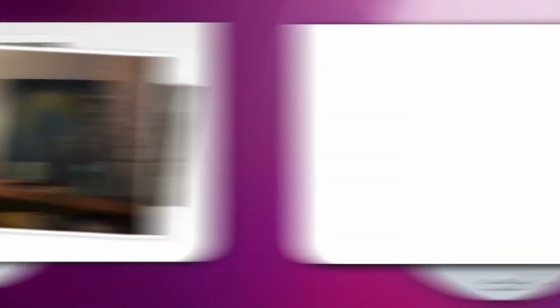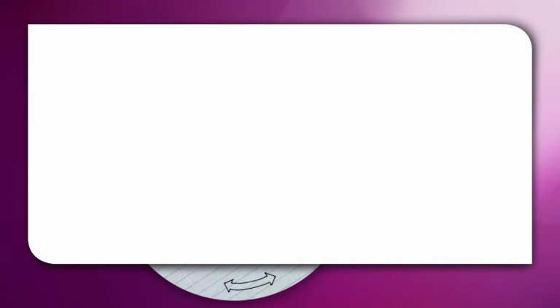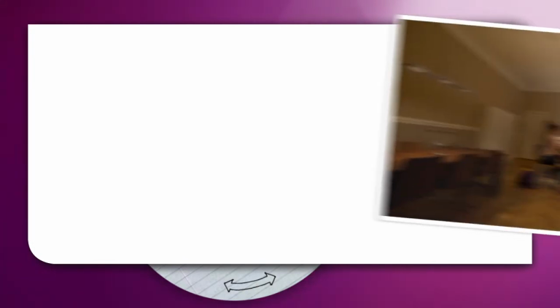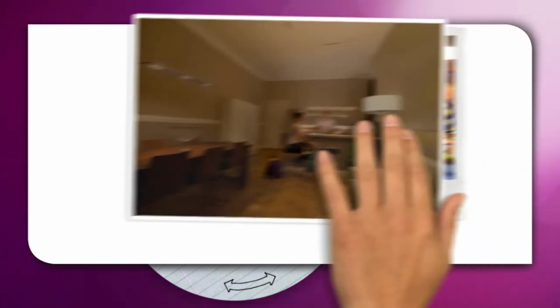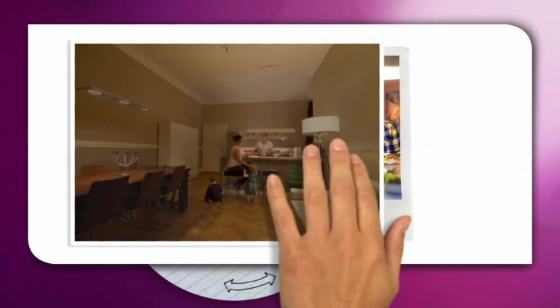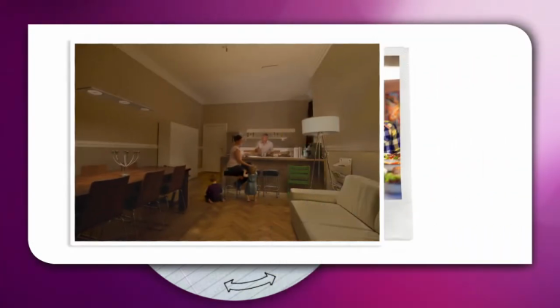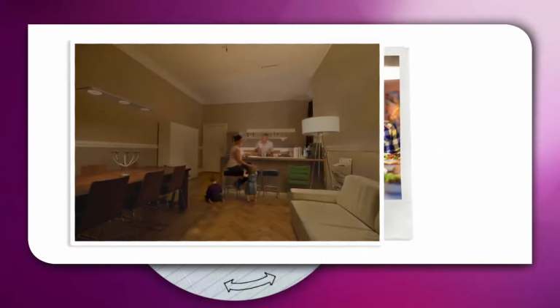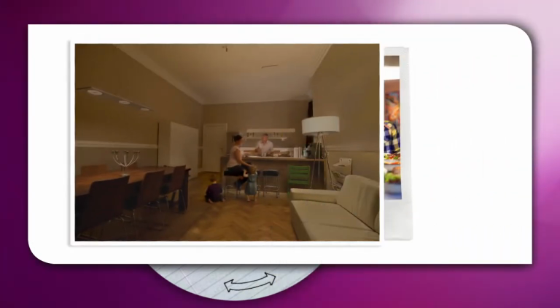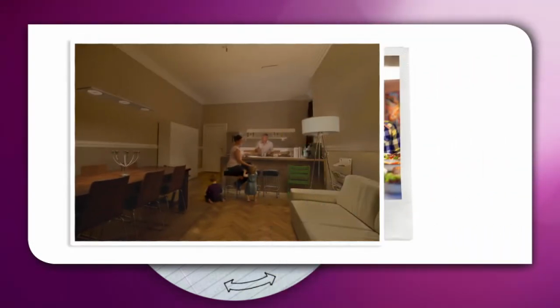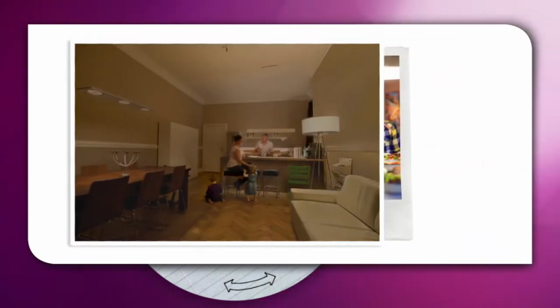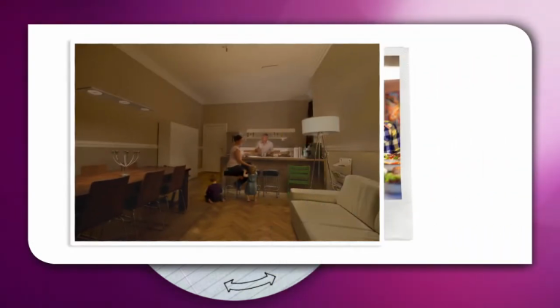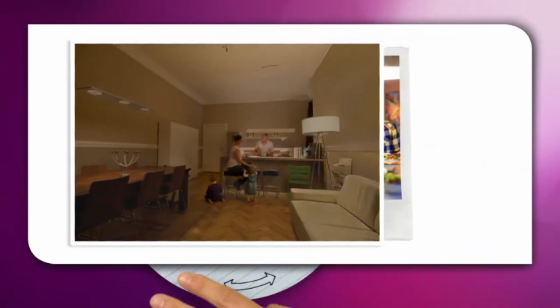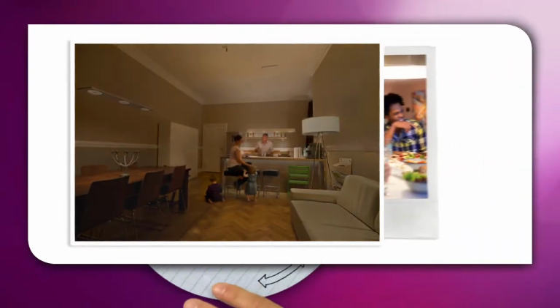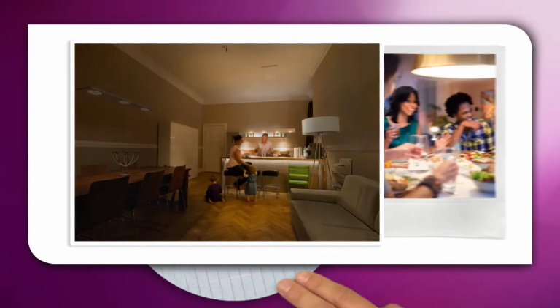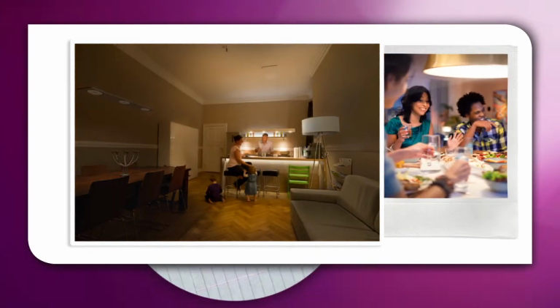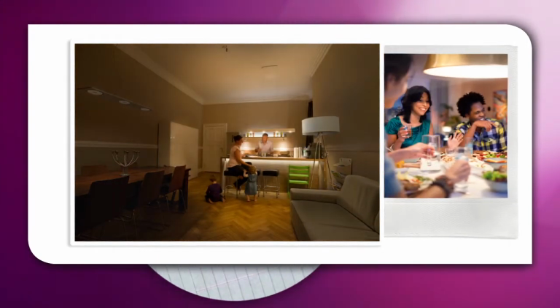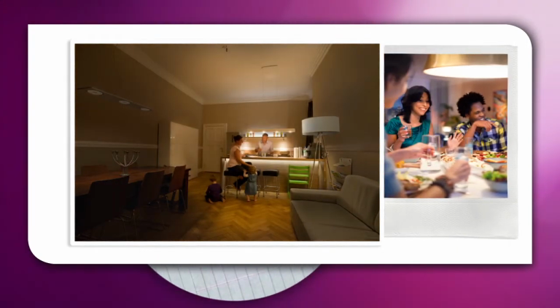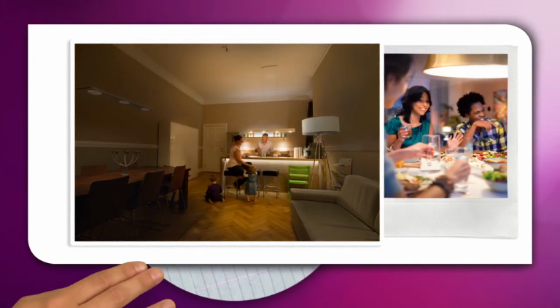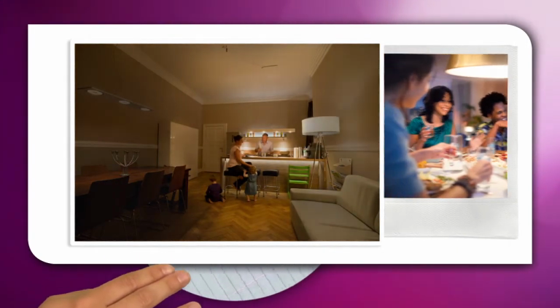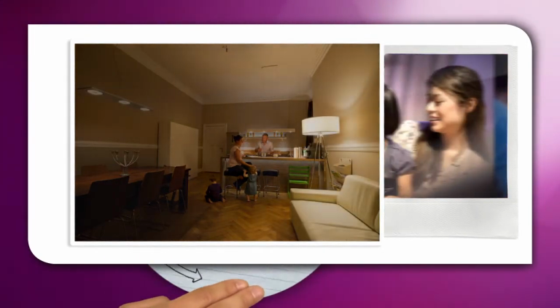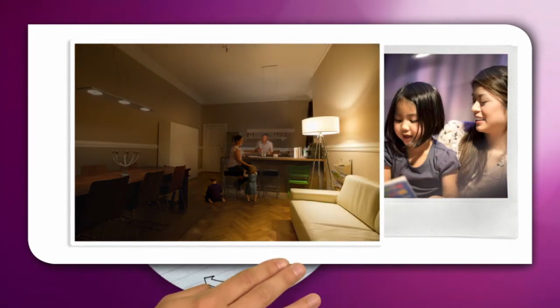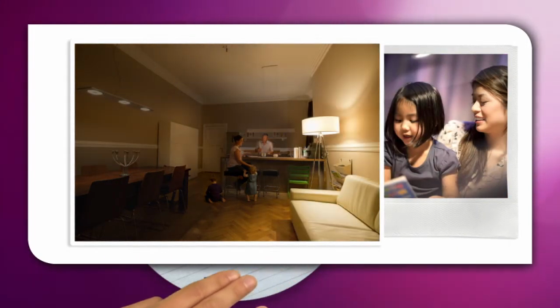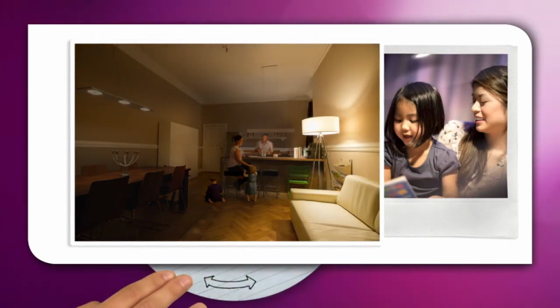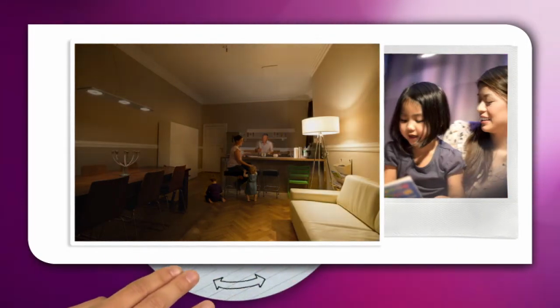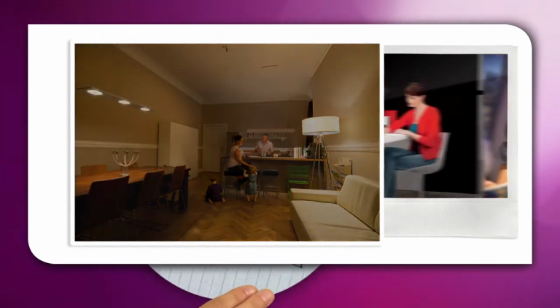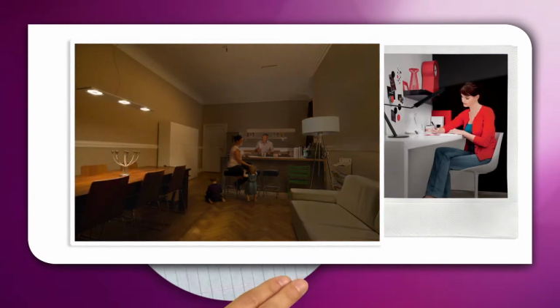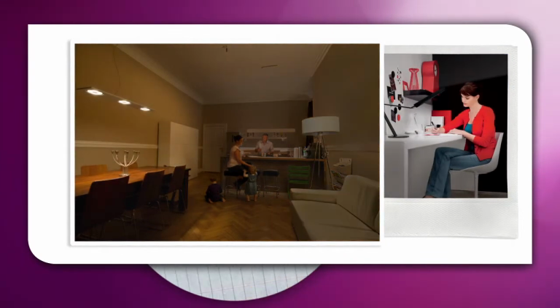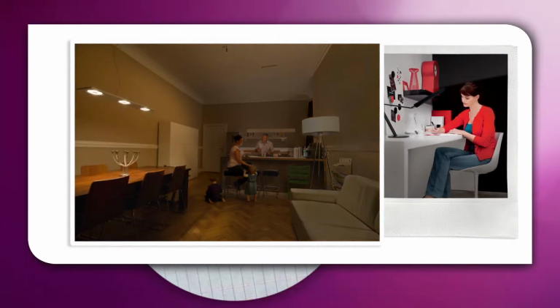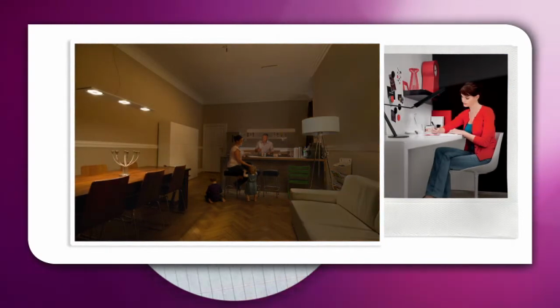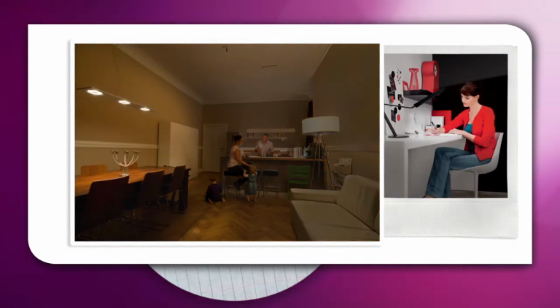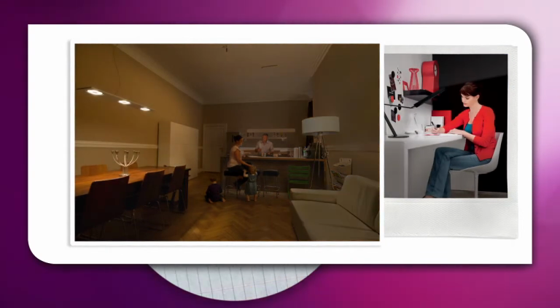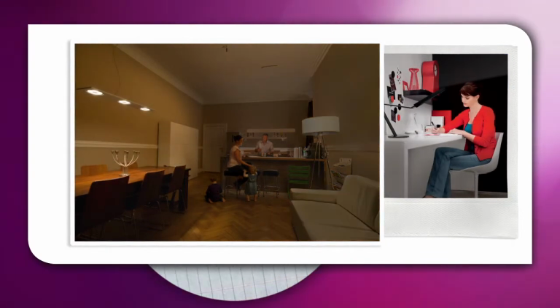Now, use the right task lighting to support all the different things you want to do in your living room — like eating, reading, or even working — so you don't have to alter the level of light in the rest of the room.